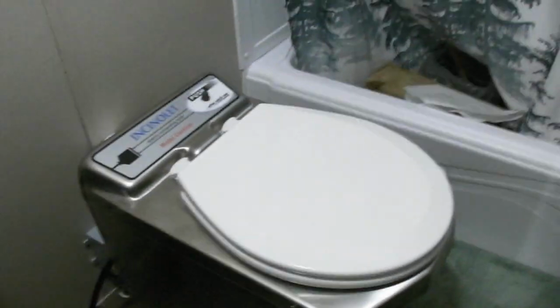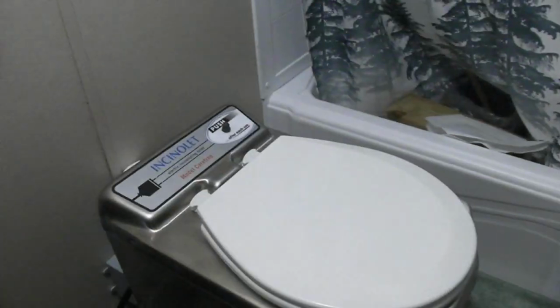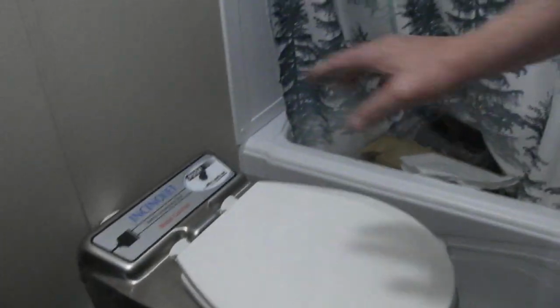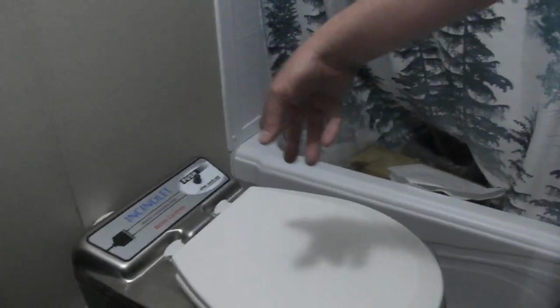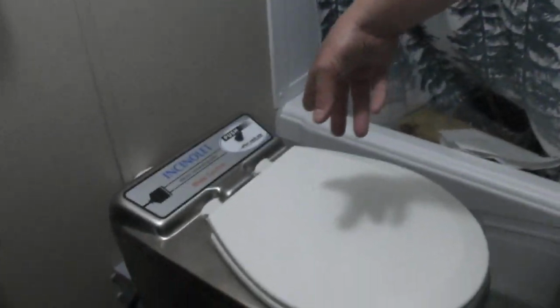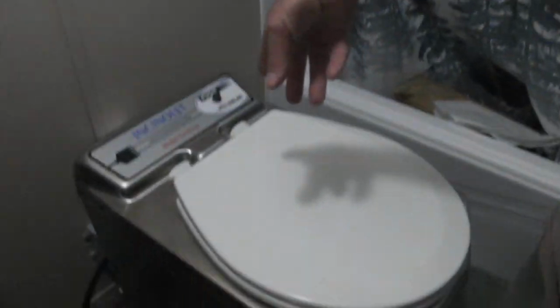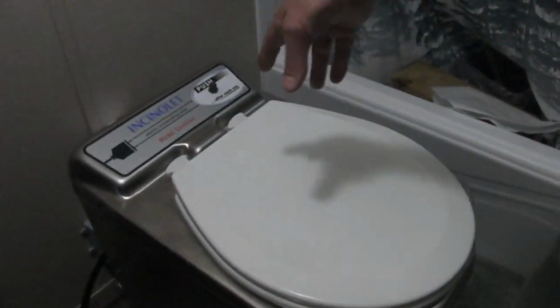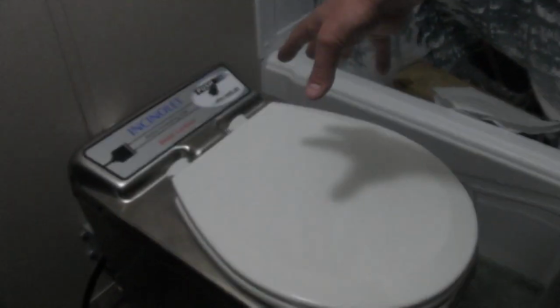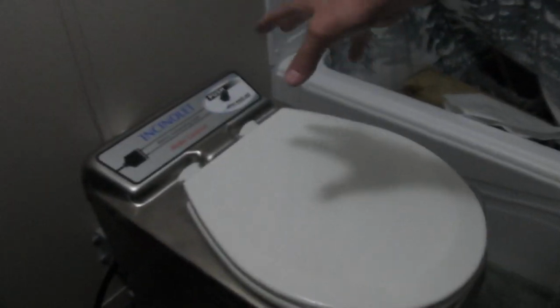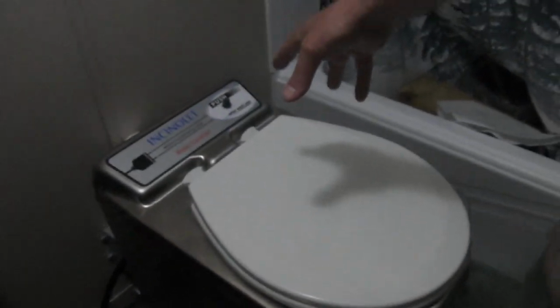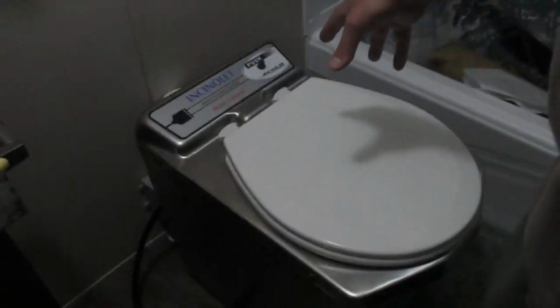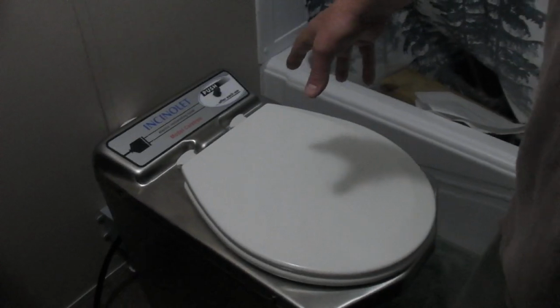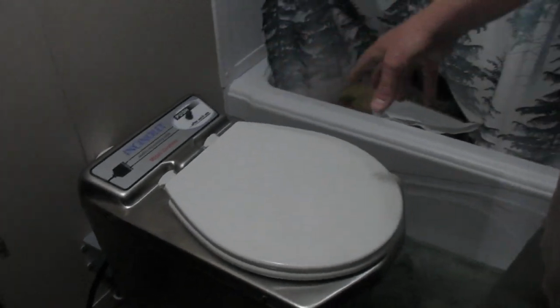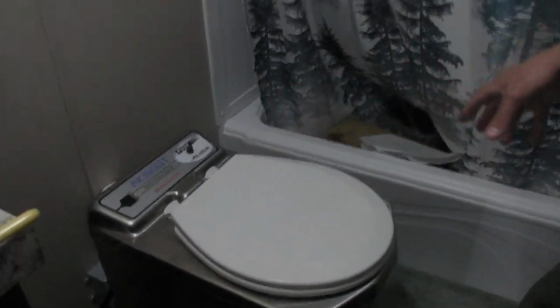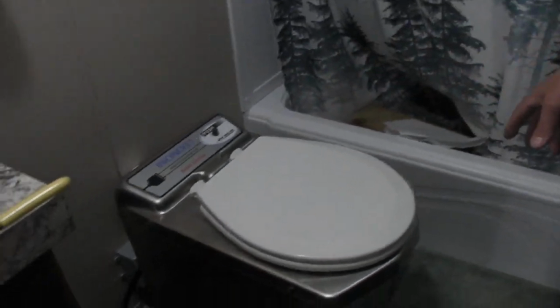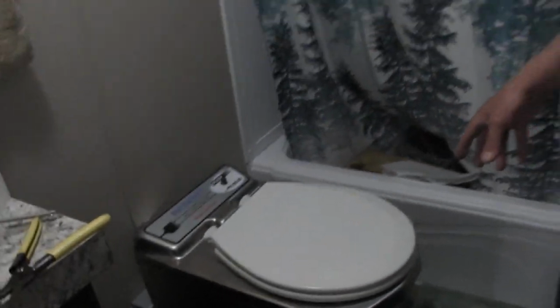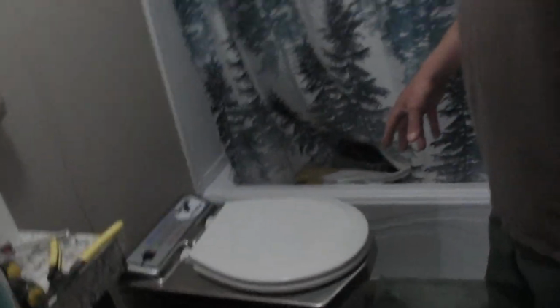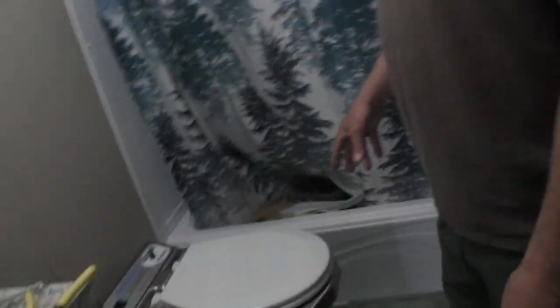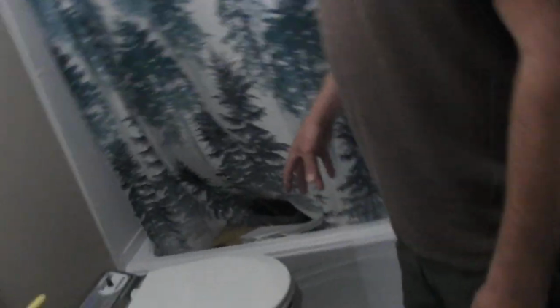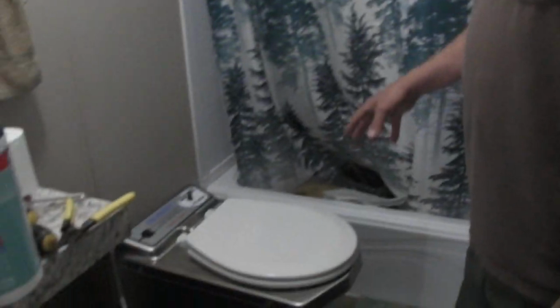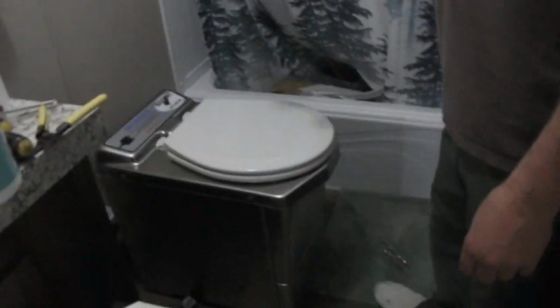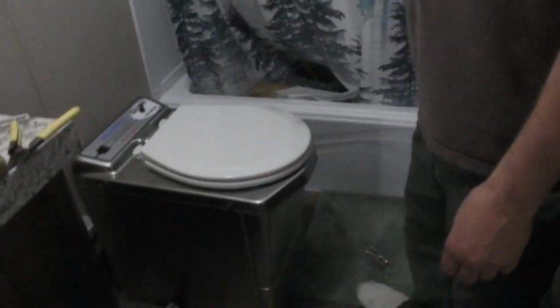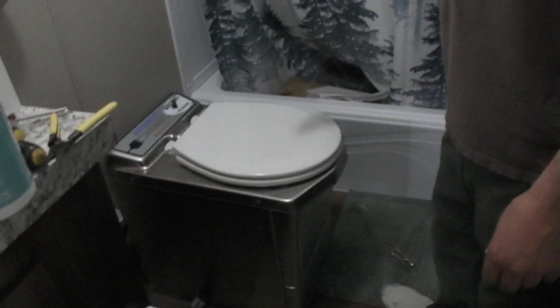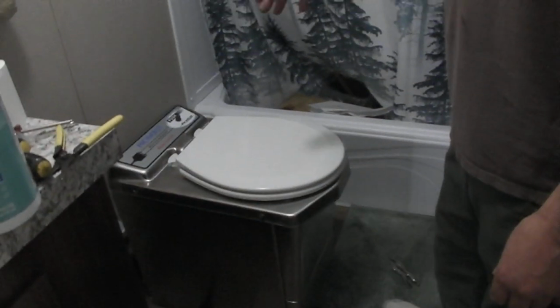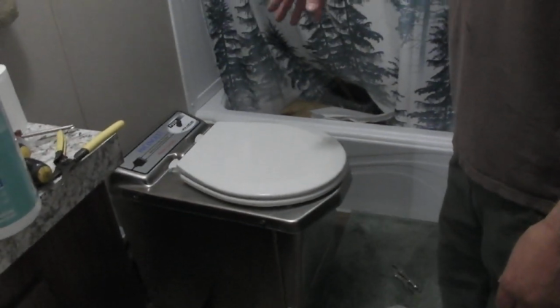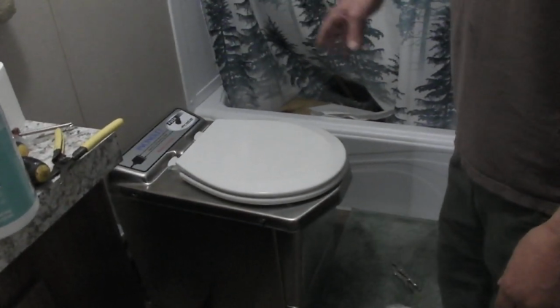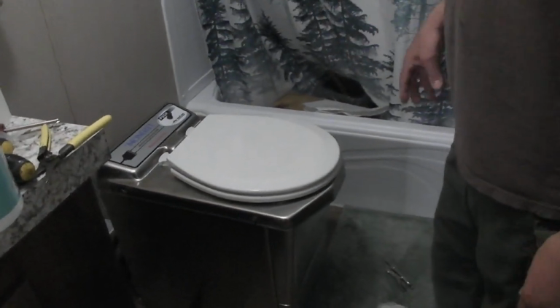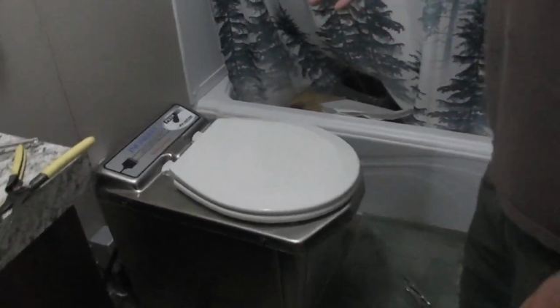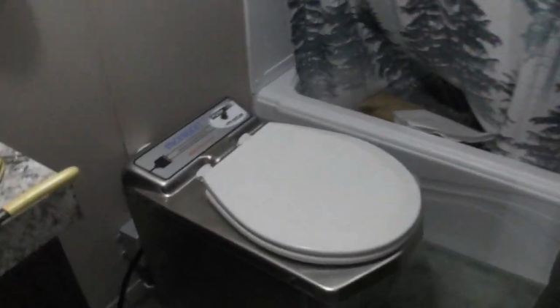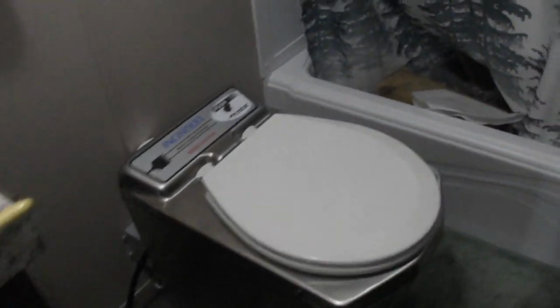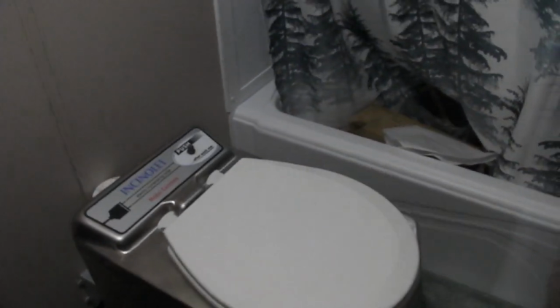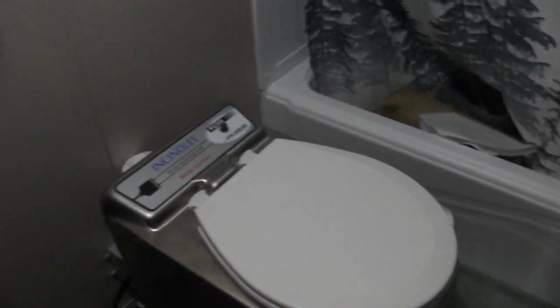Today we're going to show you how to adjust the timer circuit on this Insenla toilet. The timer is the burn cycle, so I'm going to lengthen the burn cycle on this toilet here.